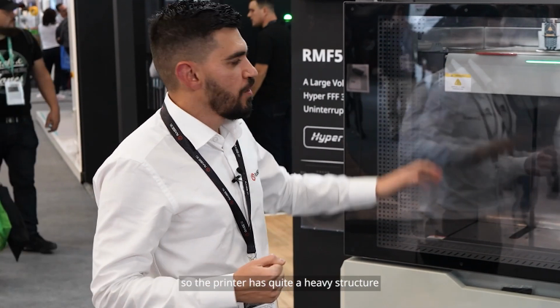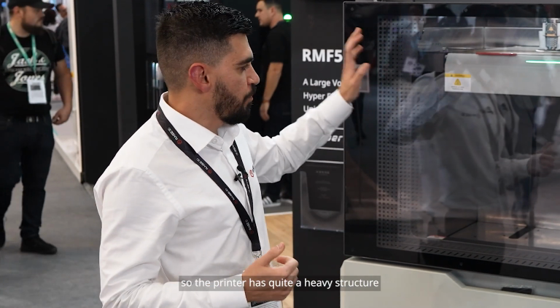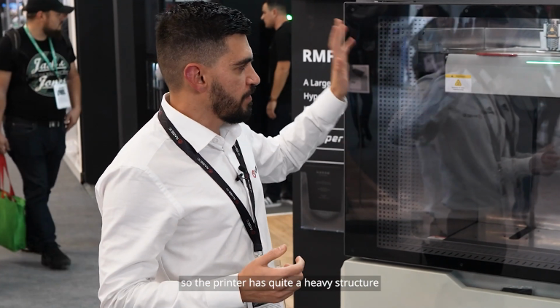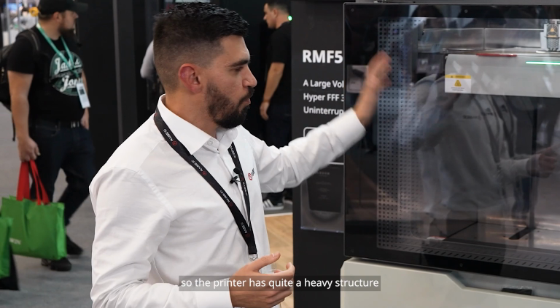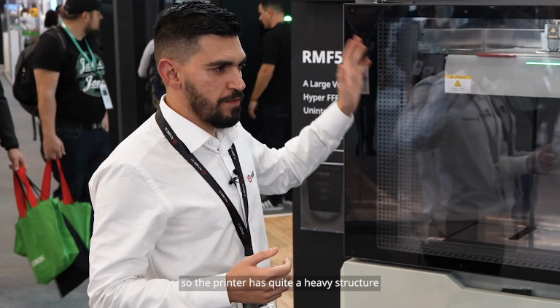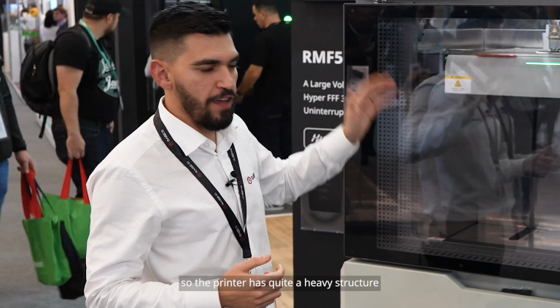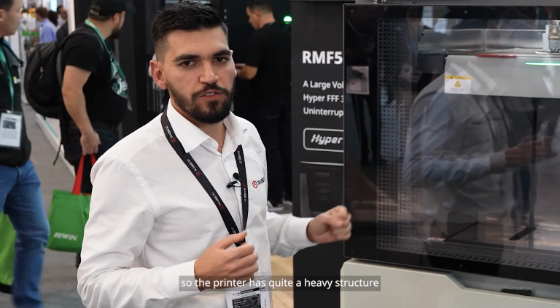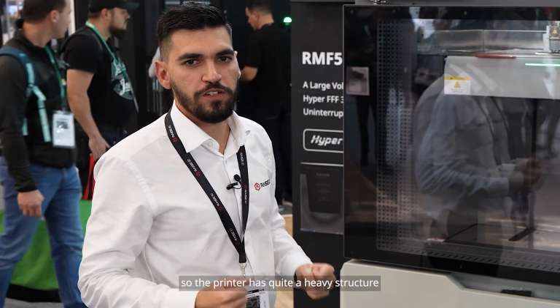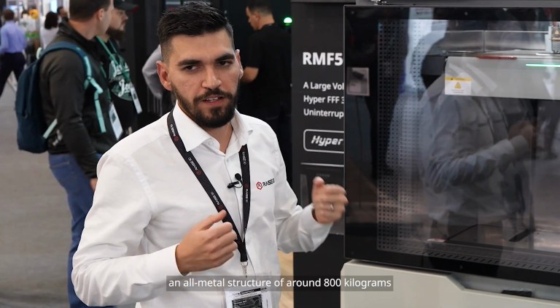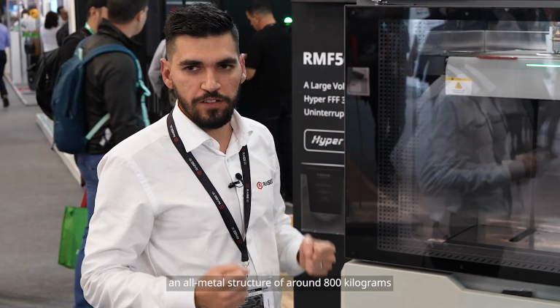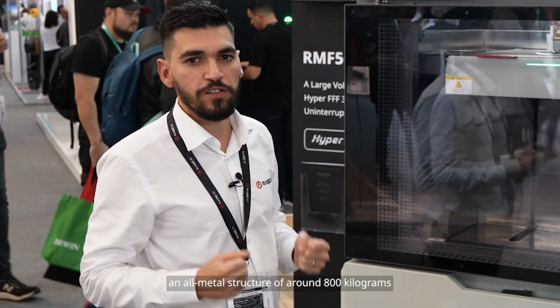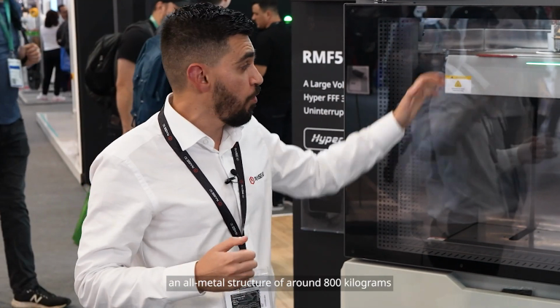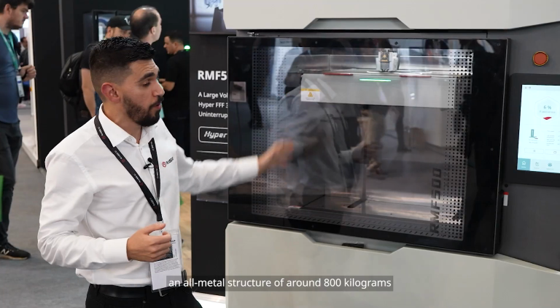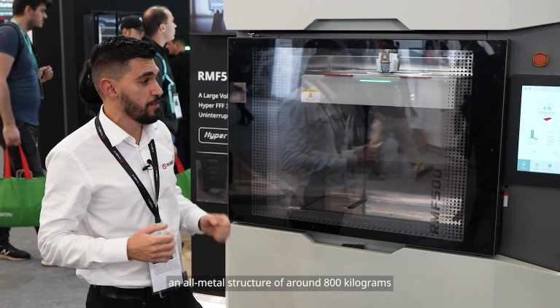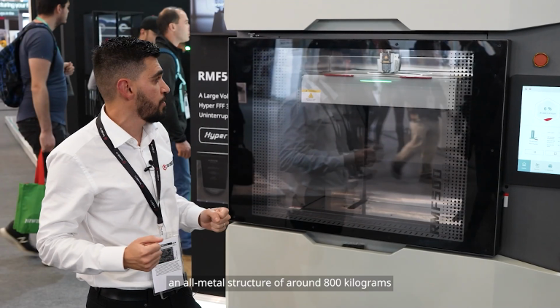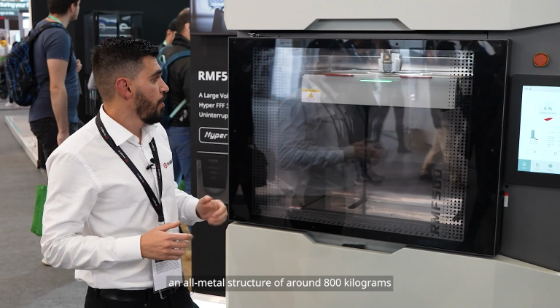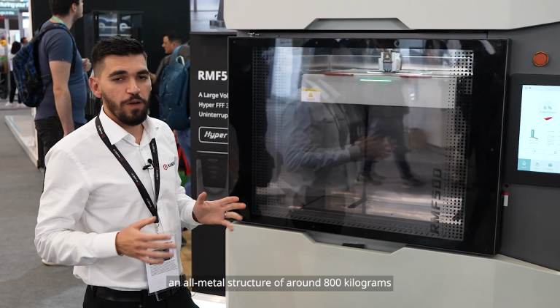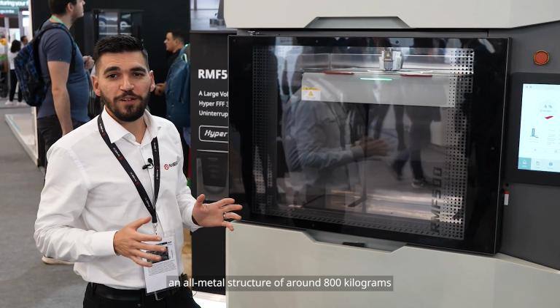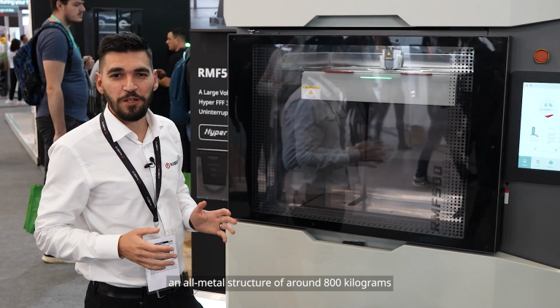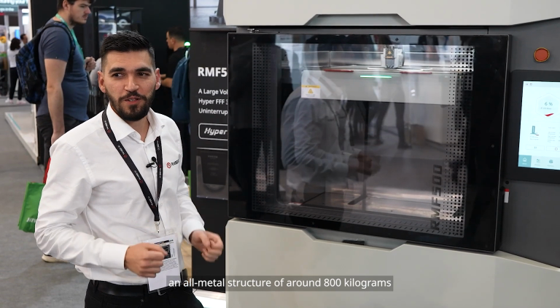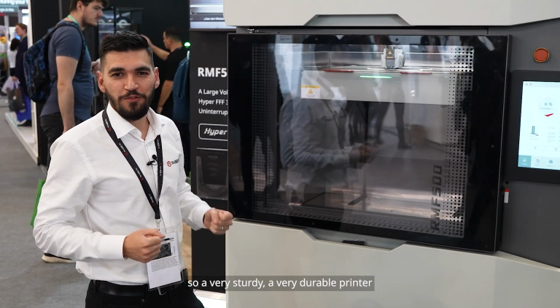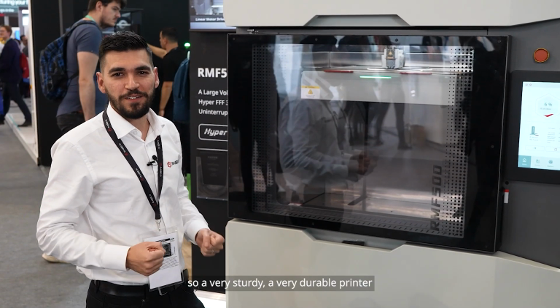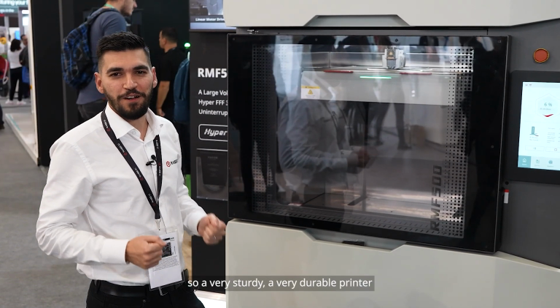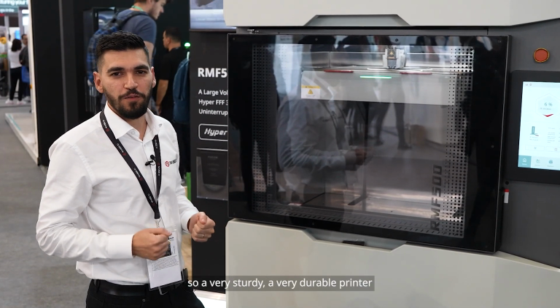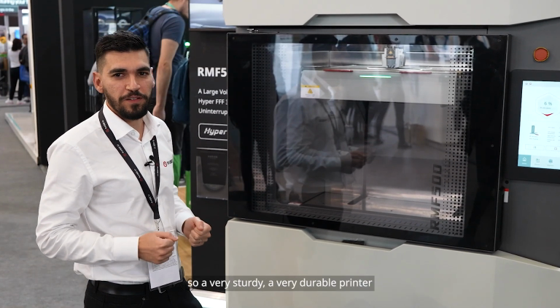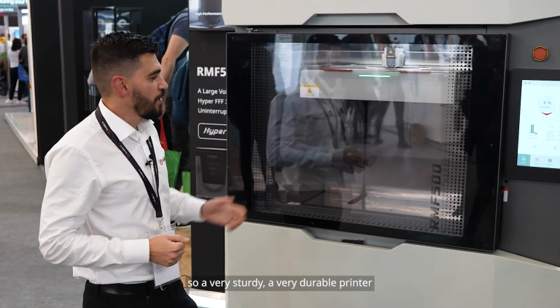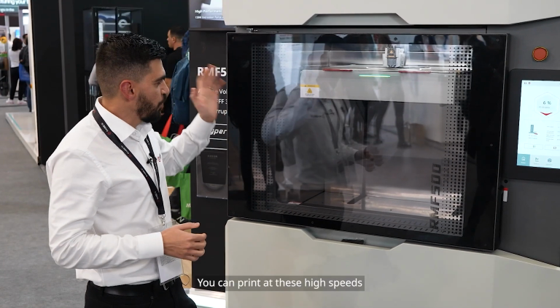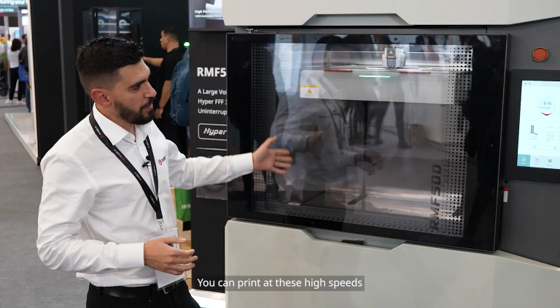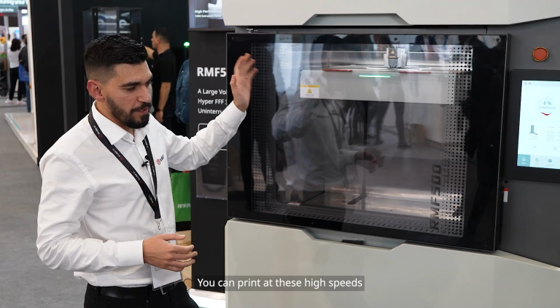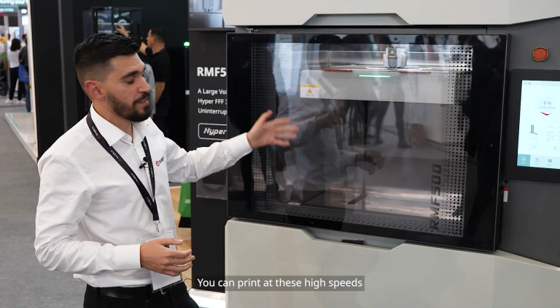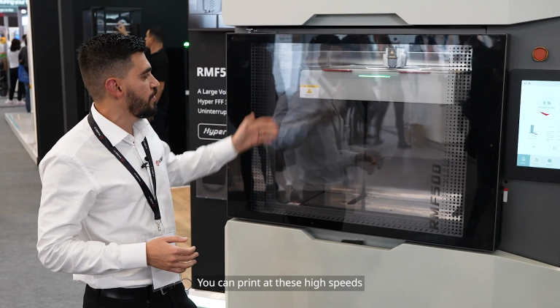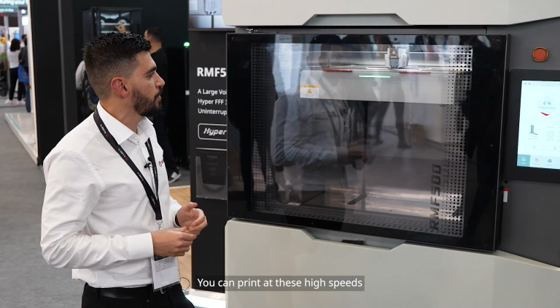High speeds require high stability of the printer. So the printer has a quite heavy all-metal steel structure of around 800 kilograms — very sturdy and very durable — so you can print at these high speeds.